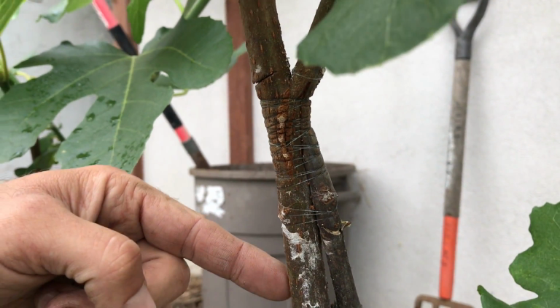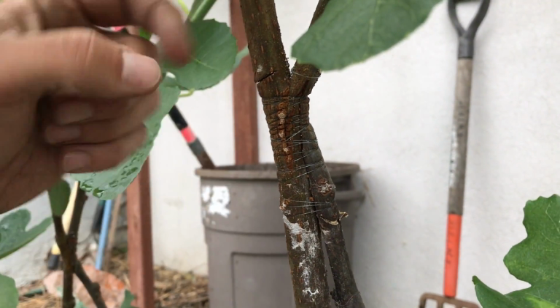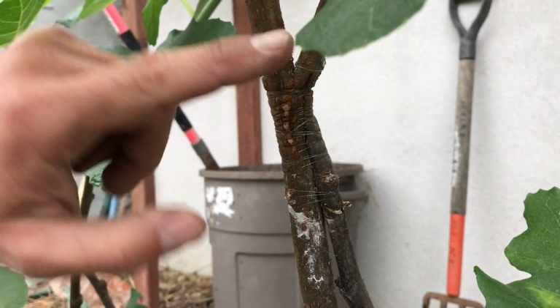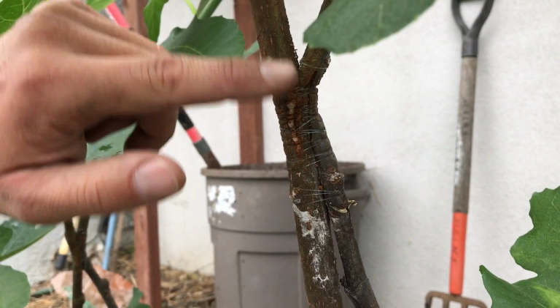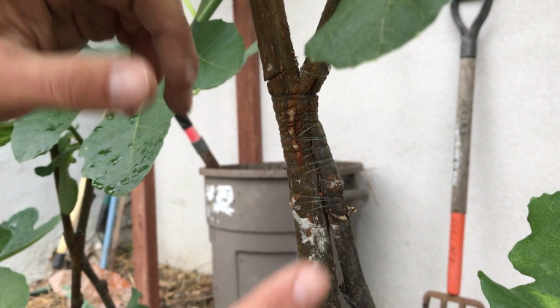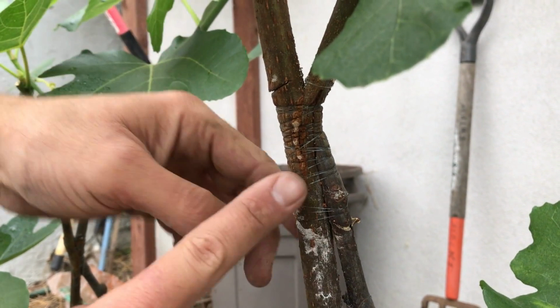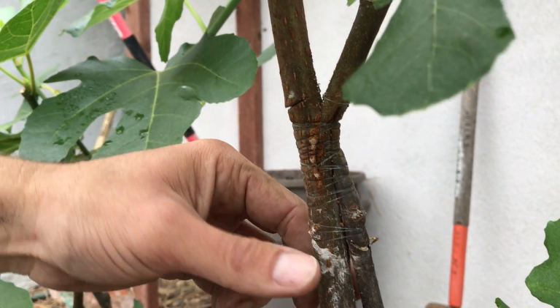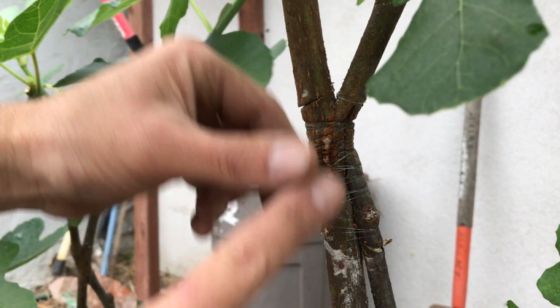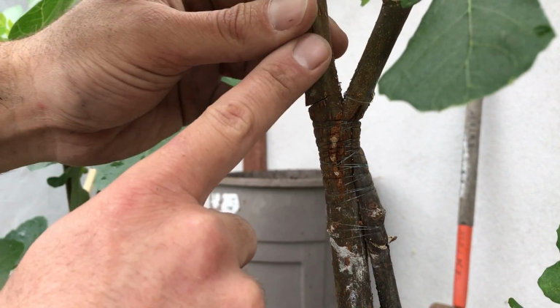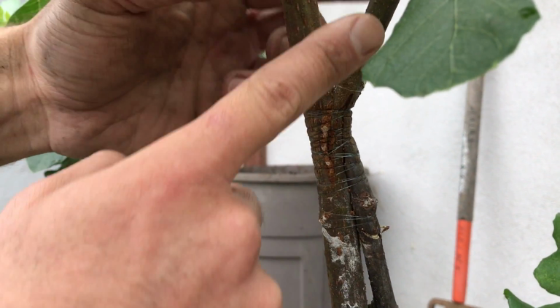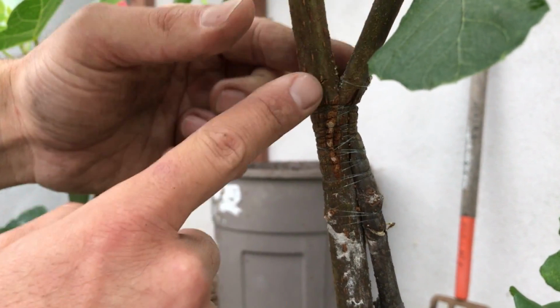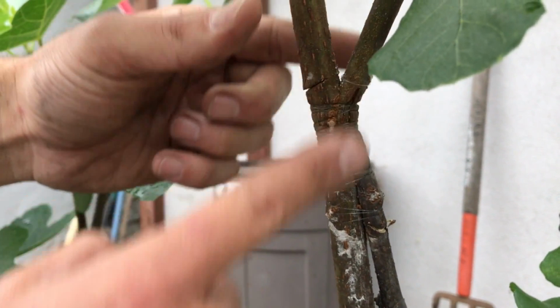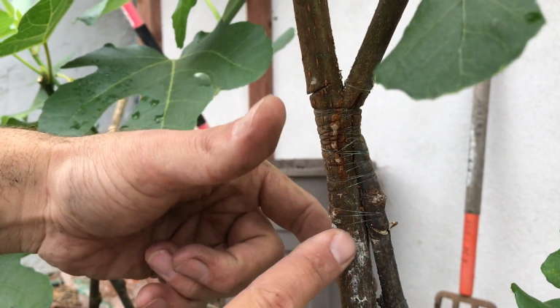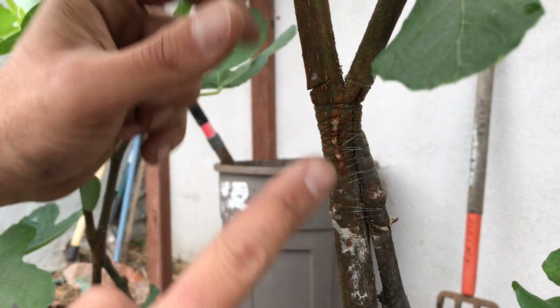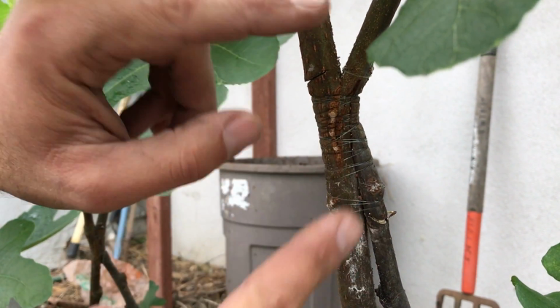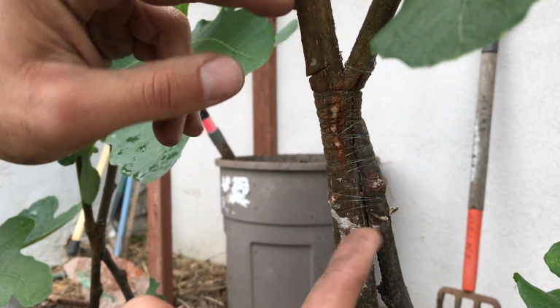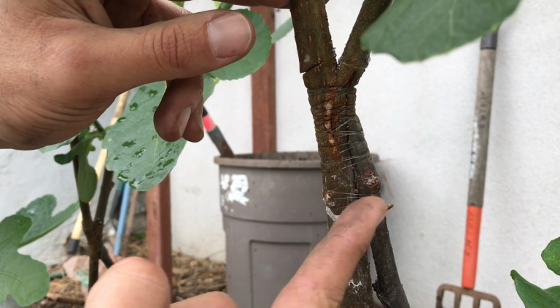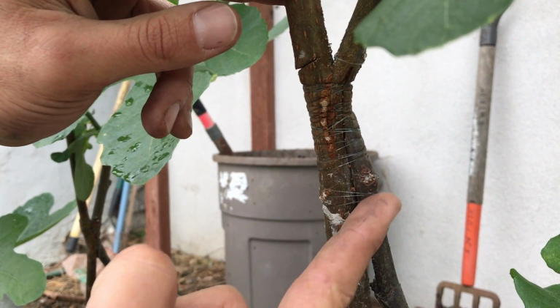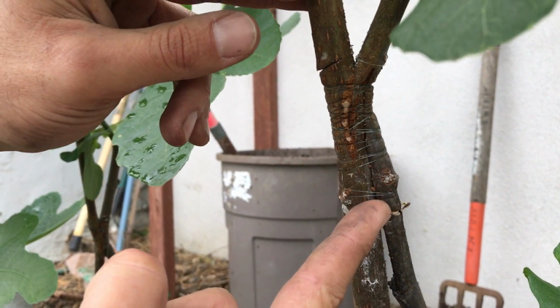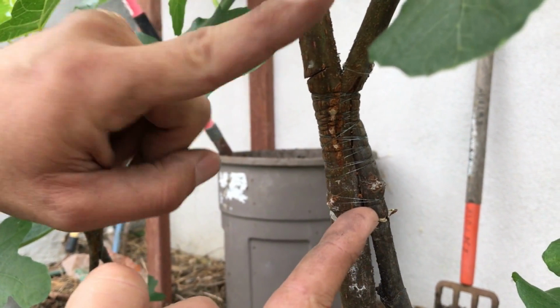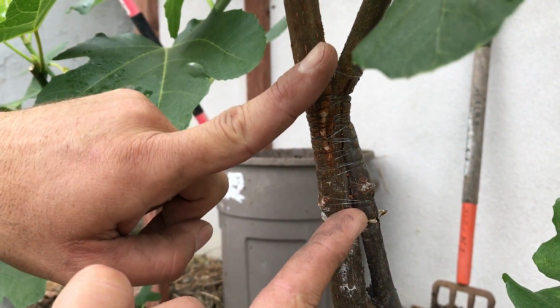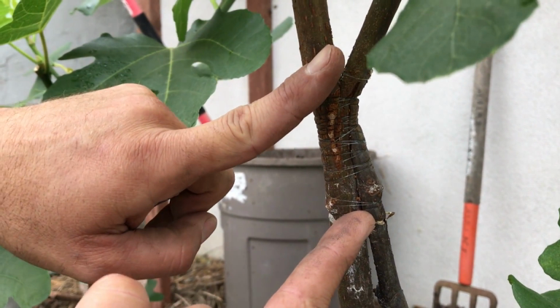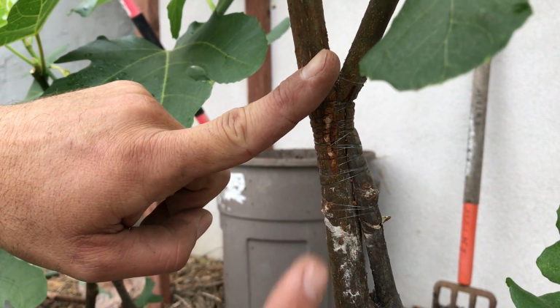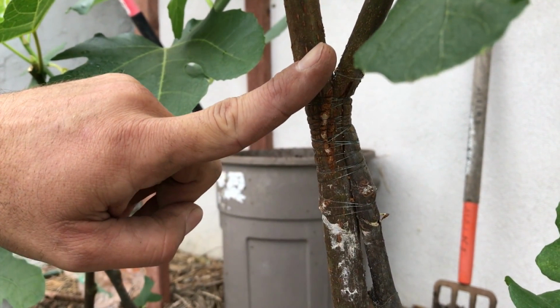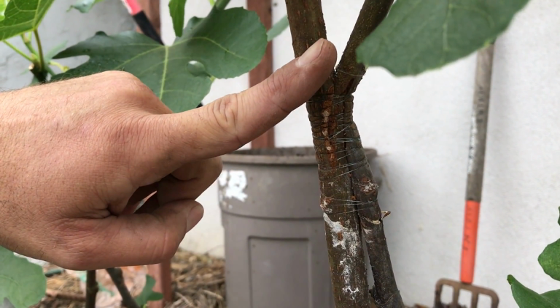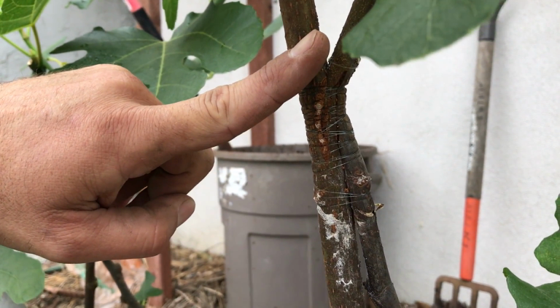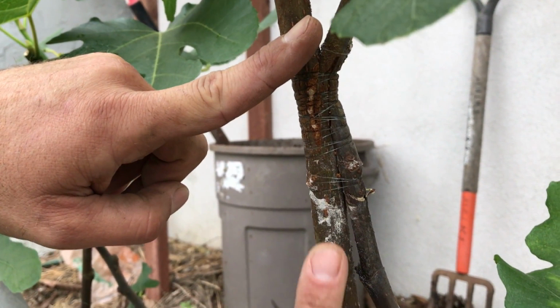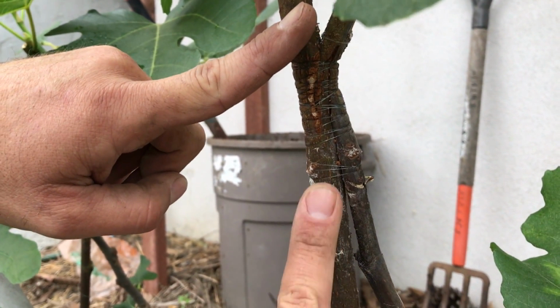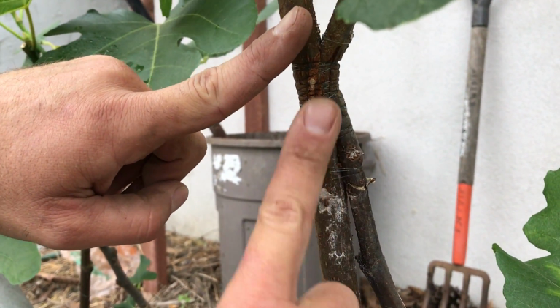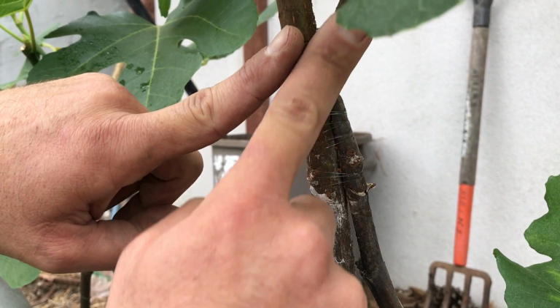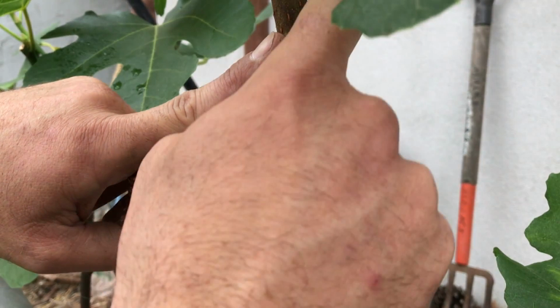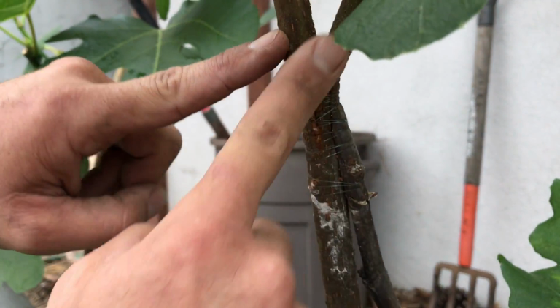We need to separate the root stock from the scion wood right here — this here is going to be the scion wood we're going to cut off, and then the root stock at this zone — so the flow of nutrients will grow from the root stock into the desired scion wood.